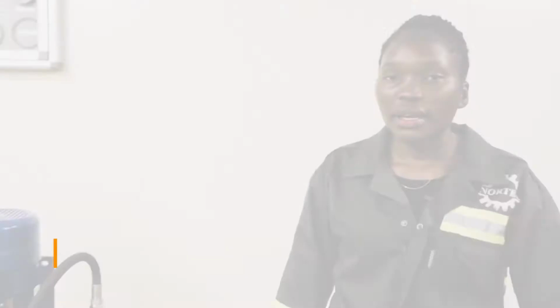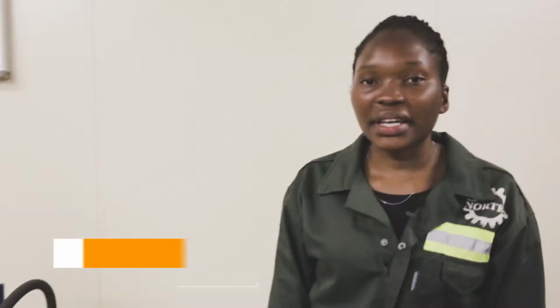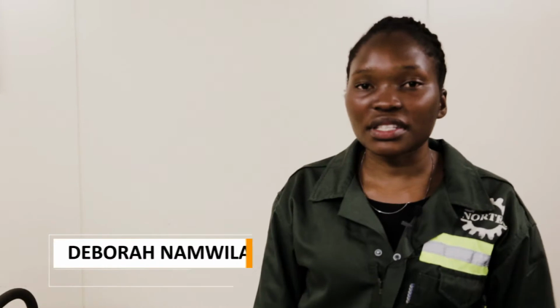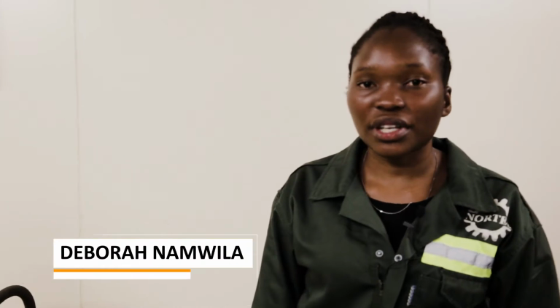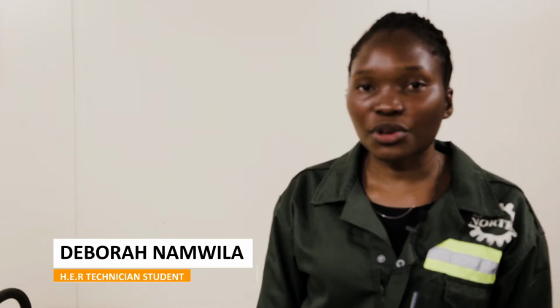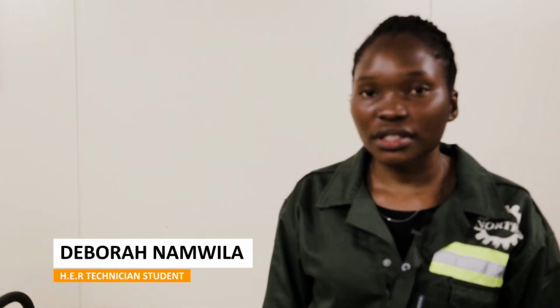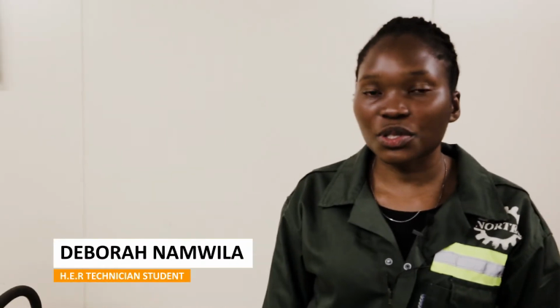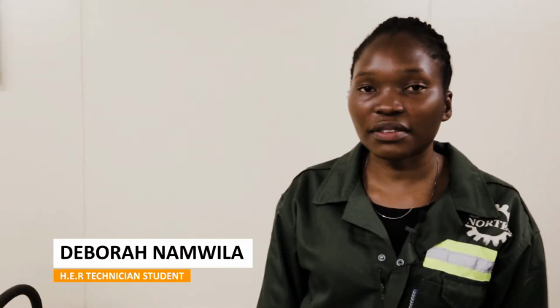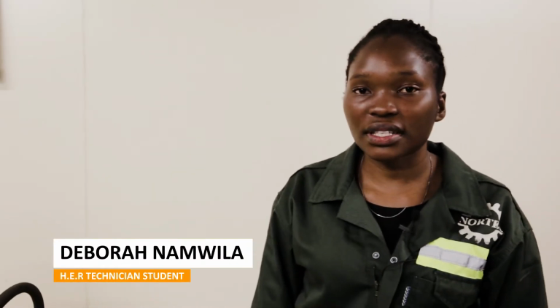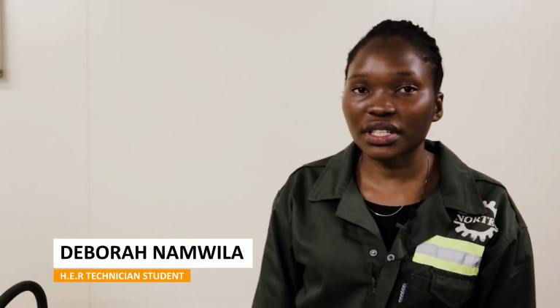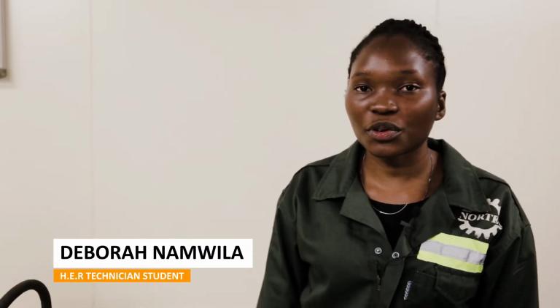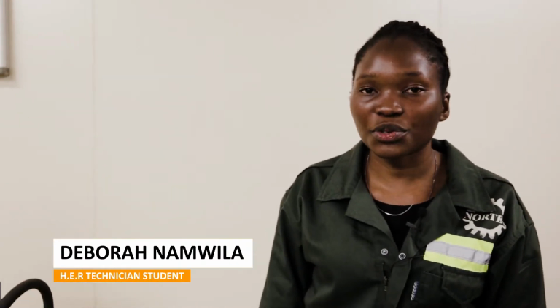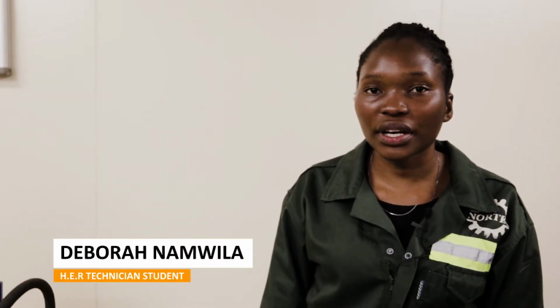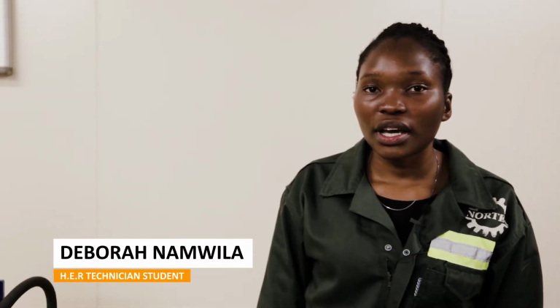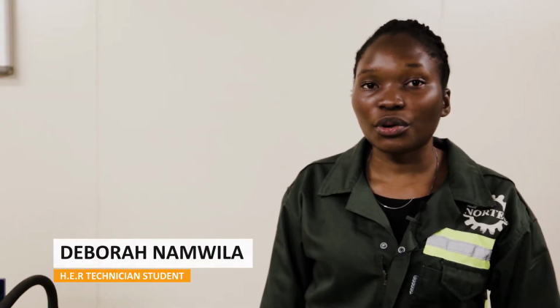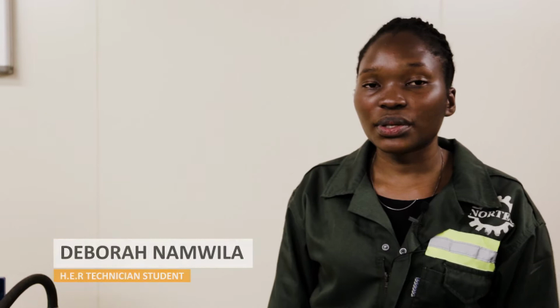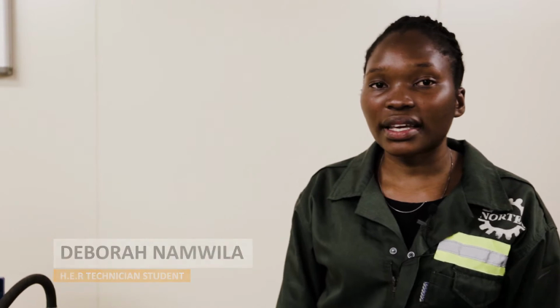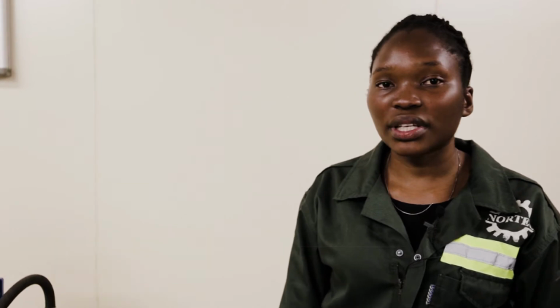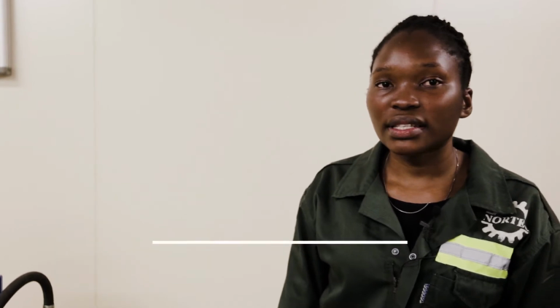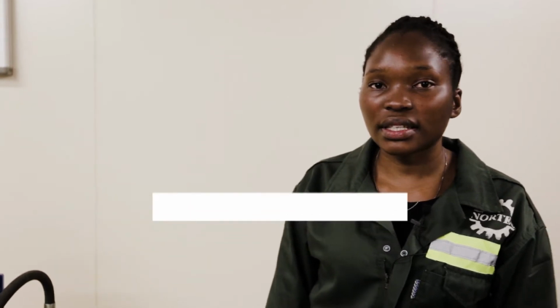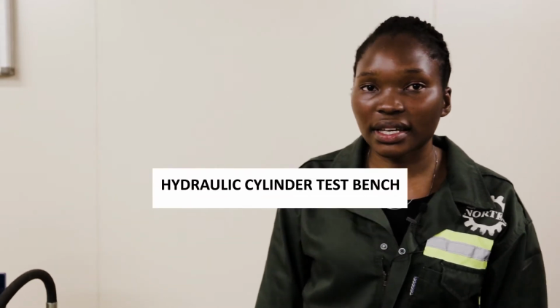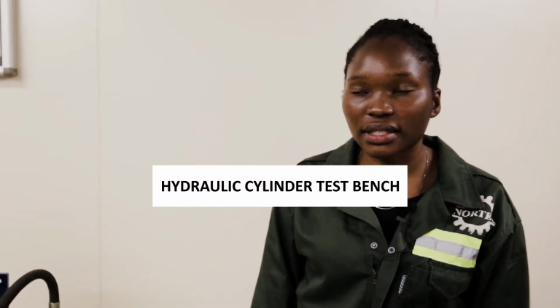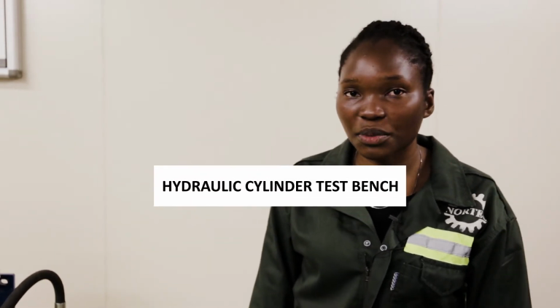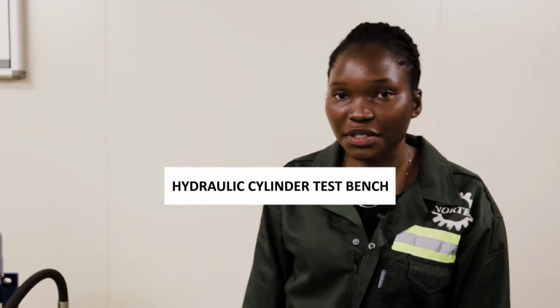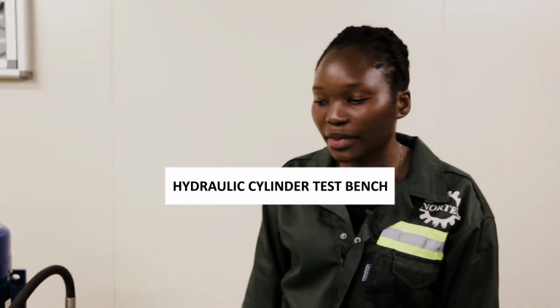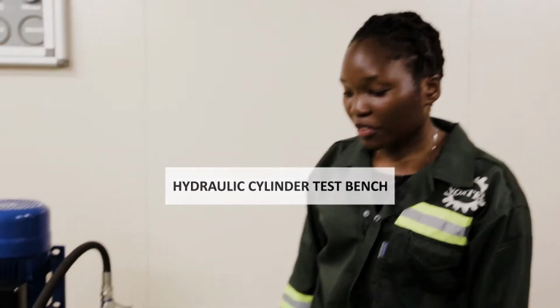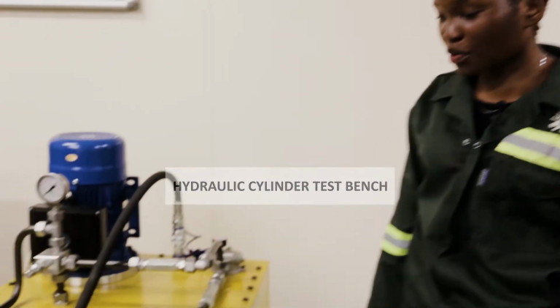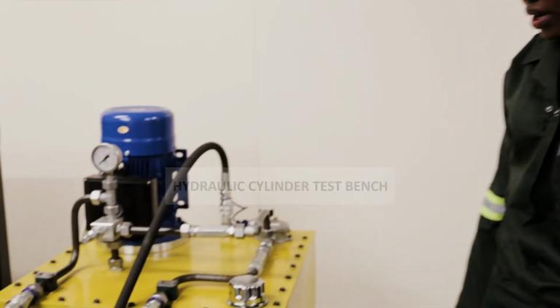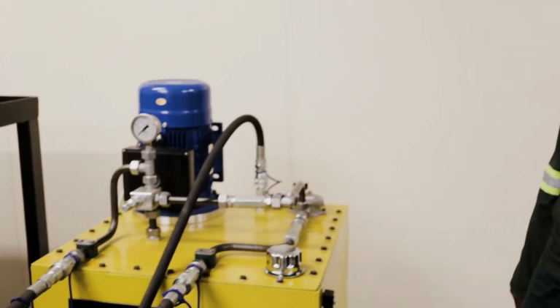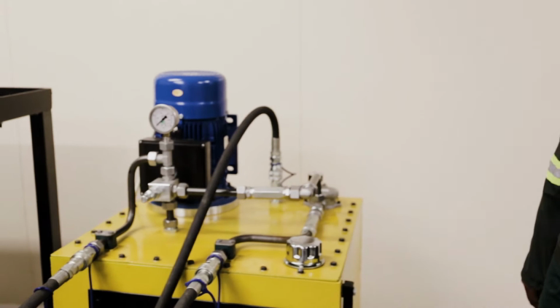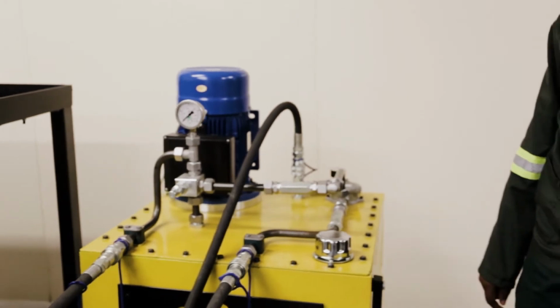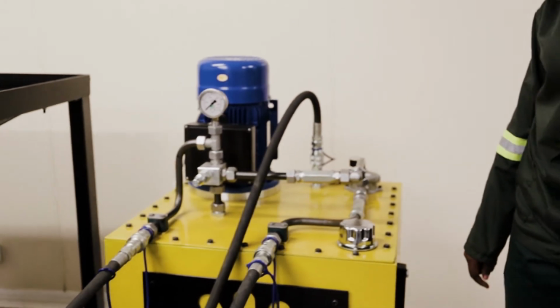My name is Namuria Debora, pursuing an Advanced Certificate in Heavy Equipment Repair. We are going to look at the hydraulic cylinder test bench. But first of all, we look at the components involved.